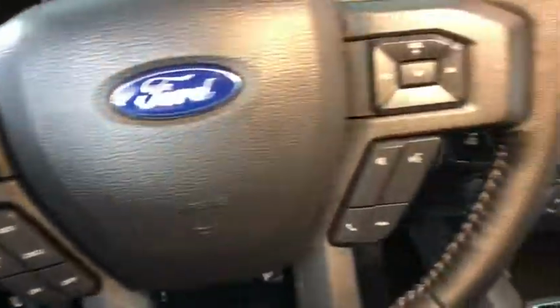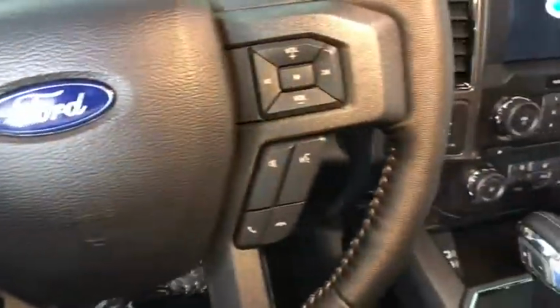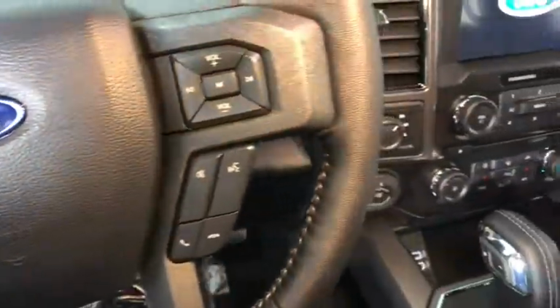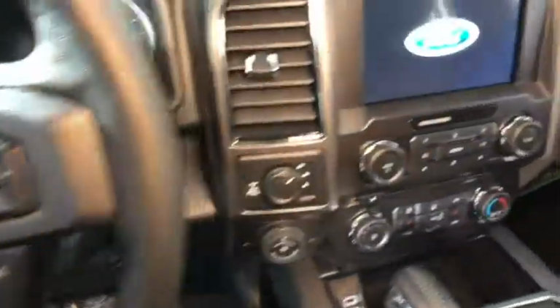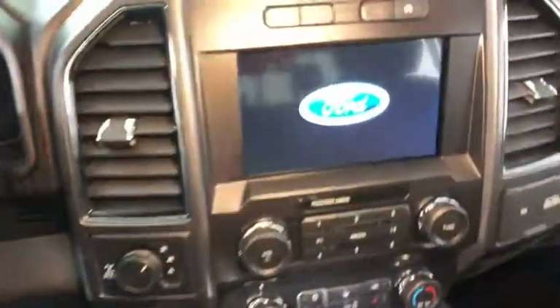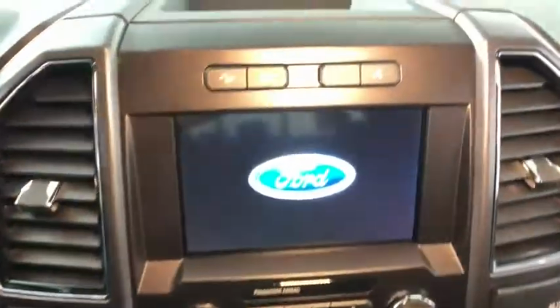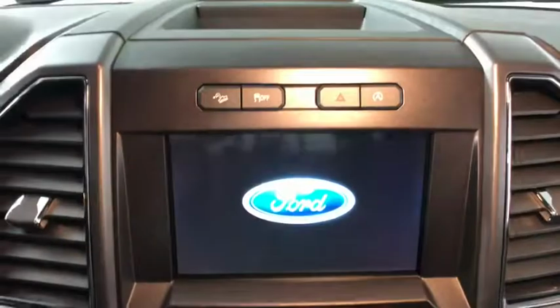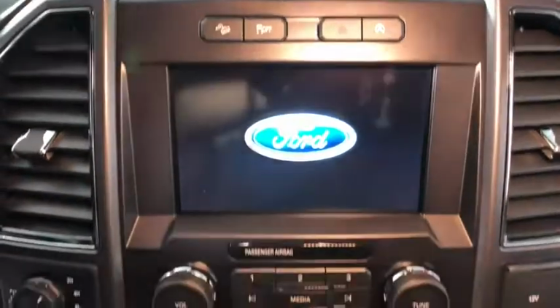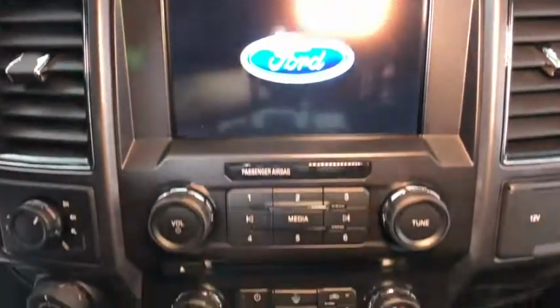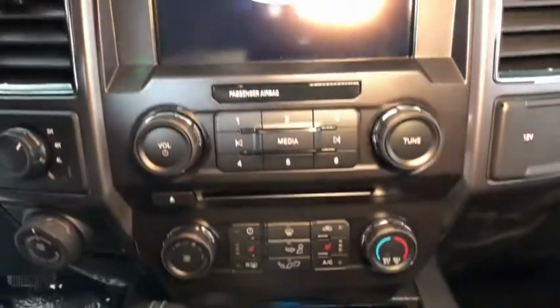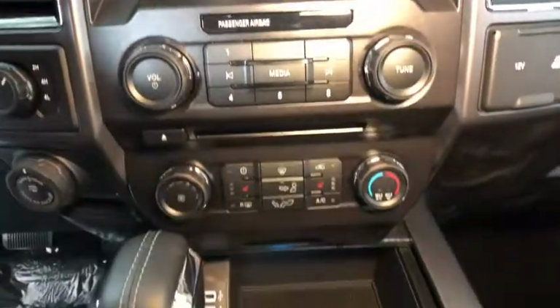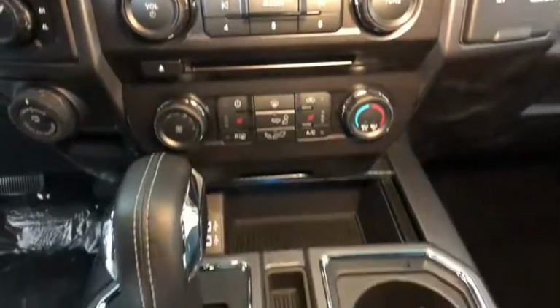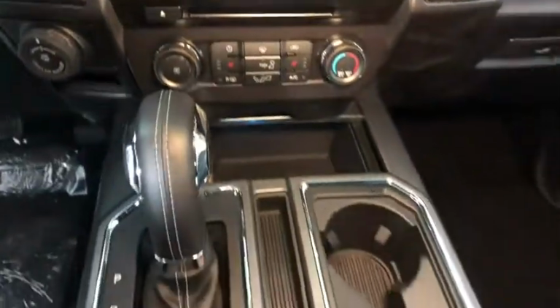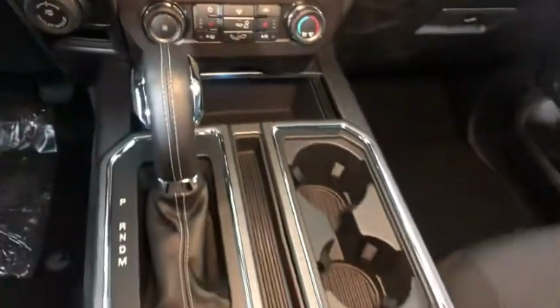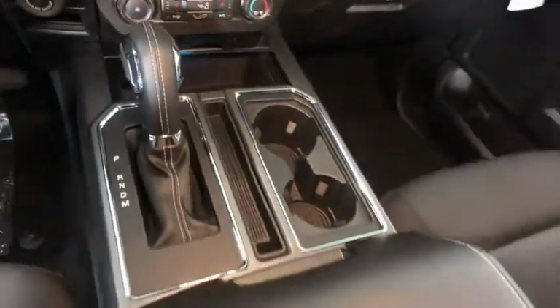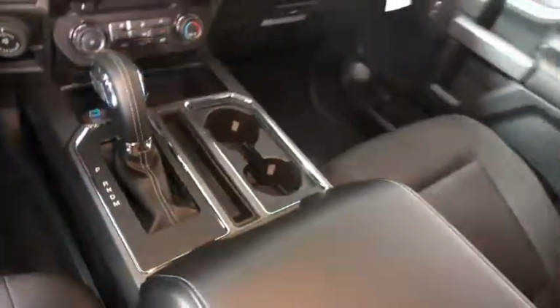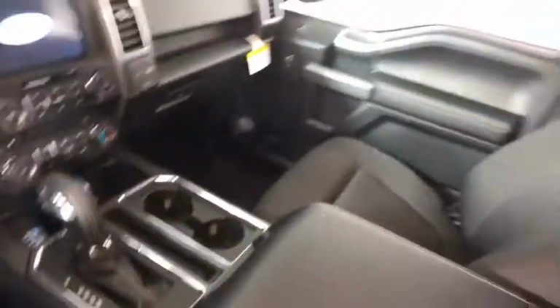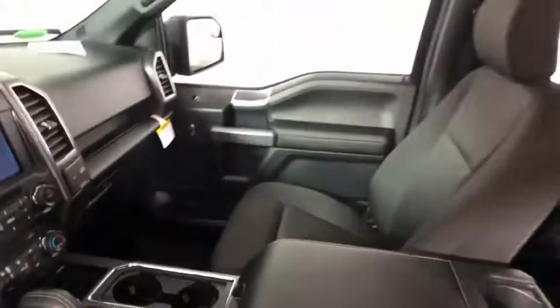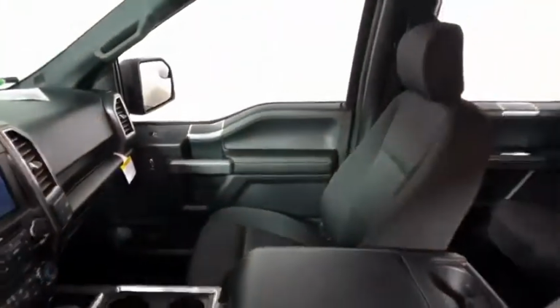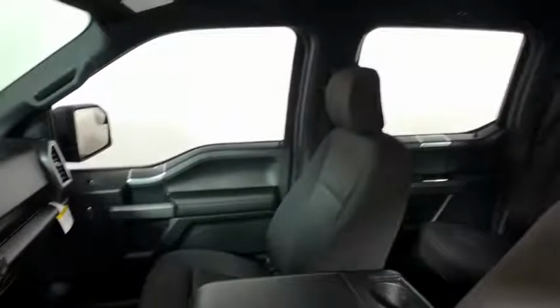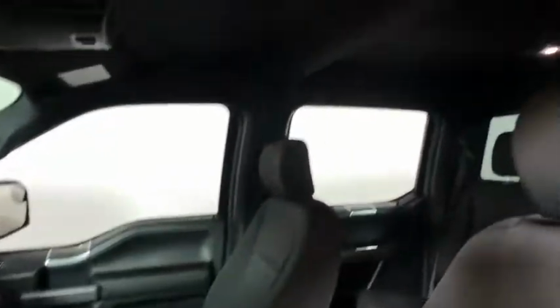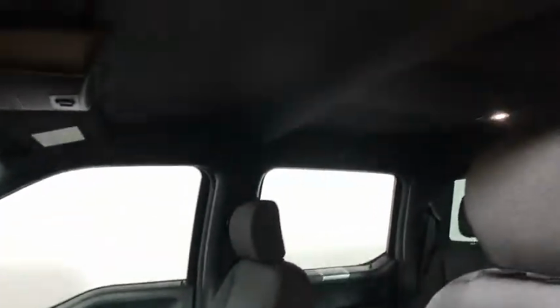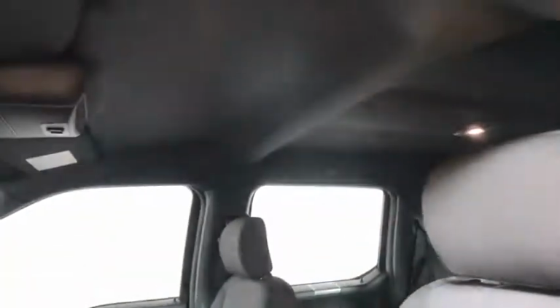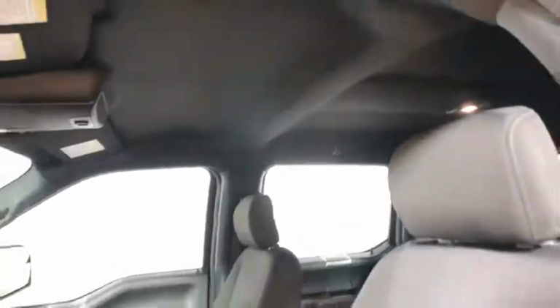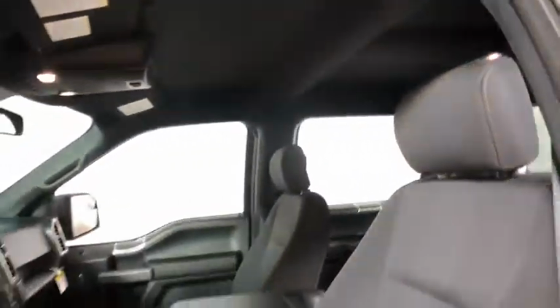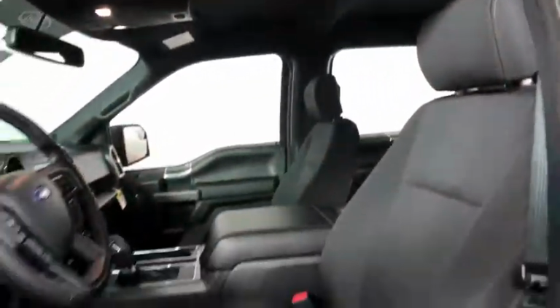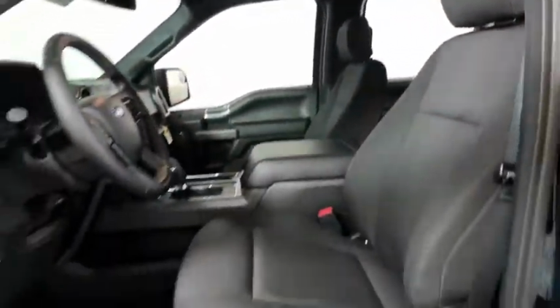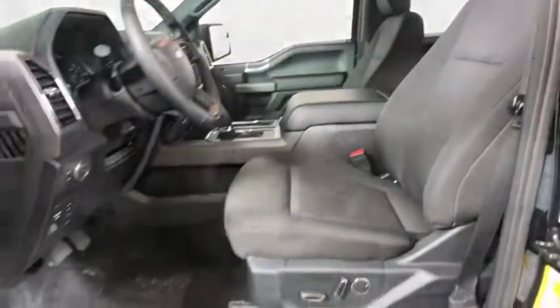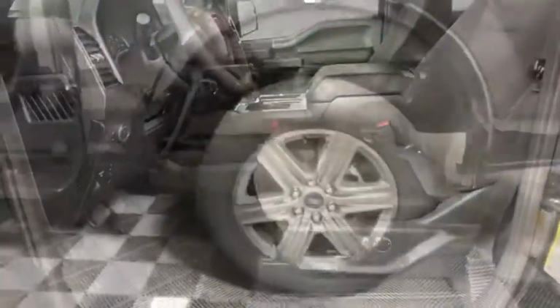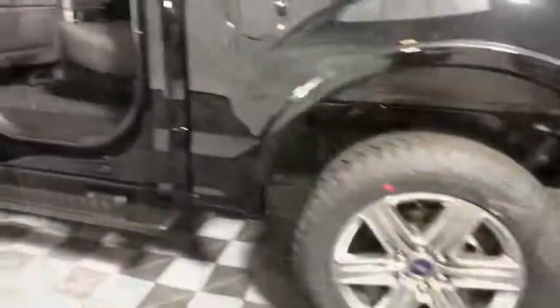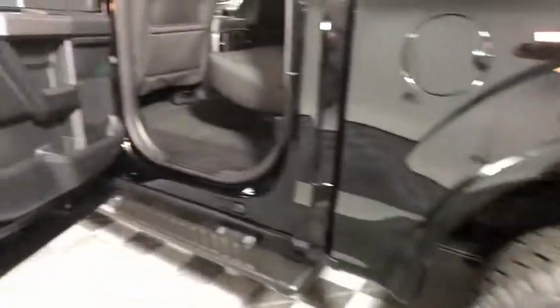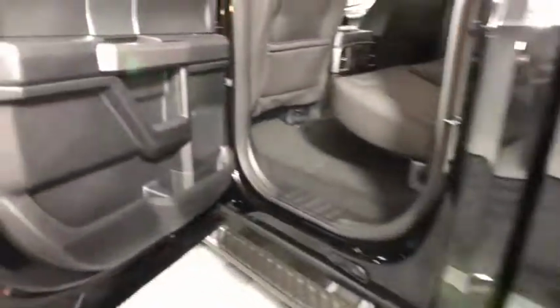Here are some of this vehicle's great options: traction control, dual airbags, alloy wheels, power steering, four-wheel disc brakes, center armrest, CD player, fog lights, power windows, compass.